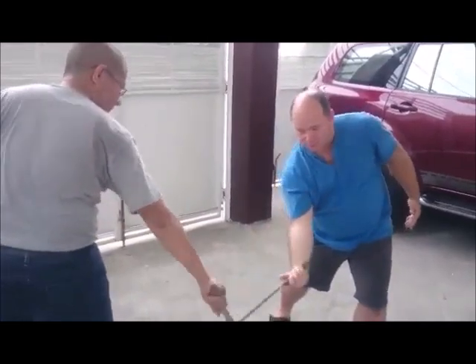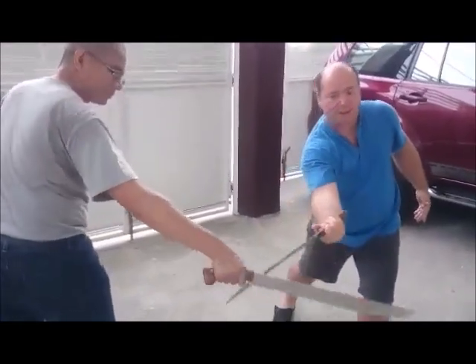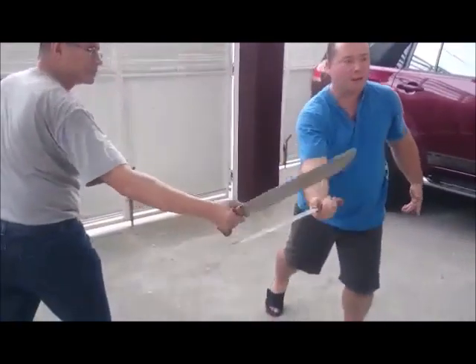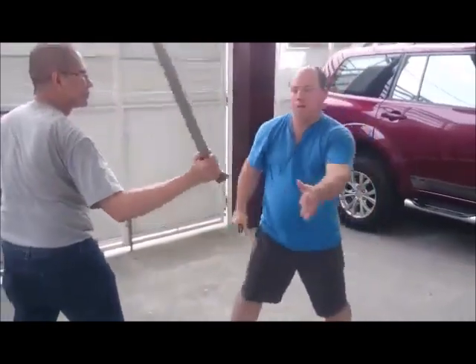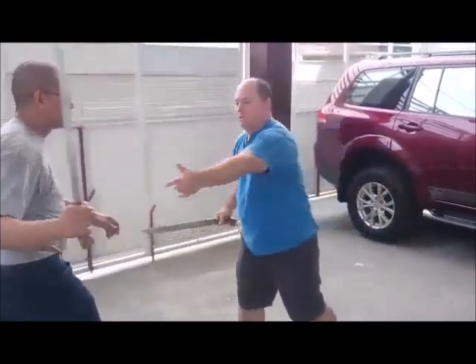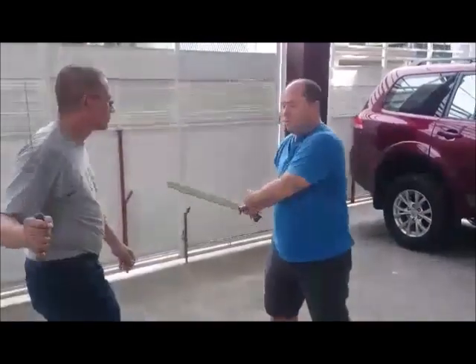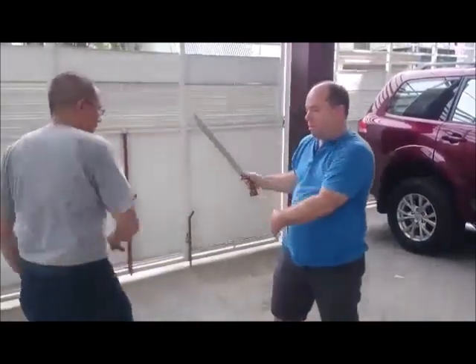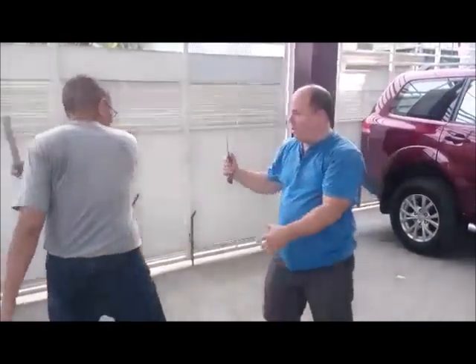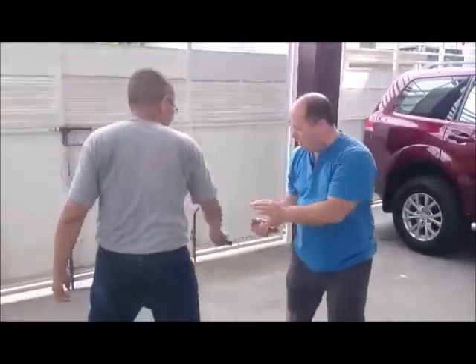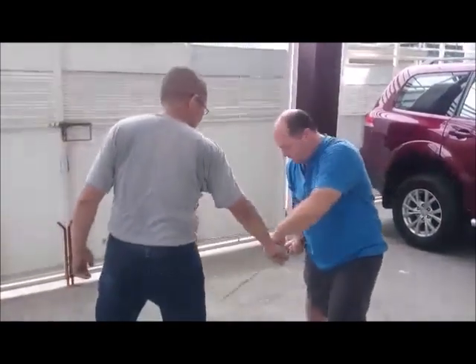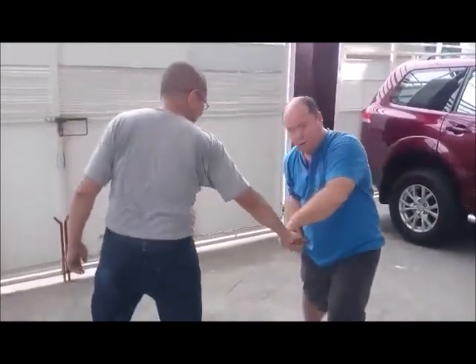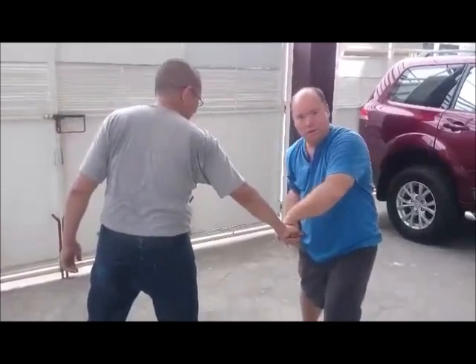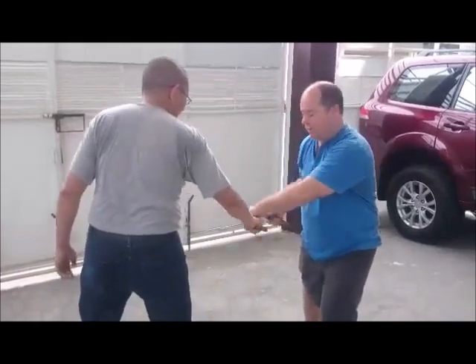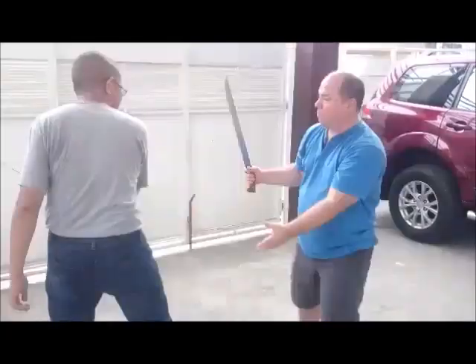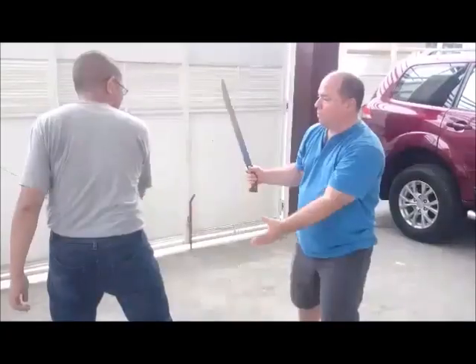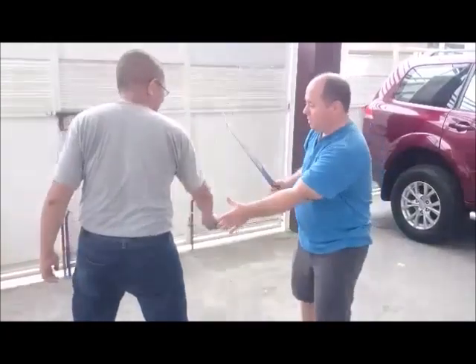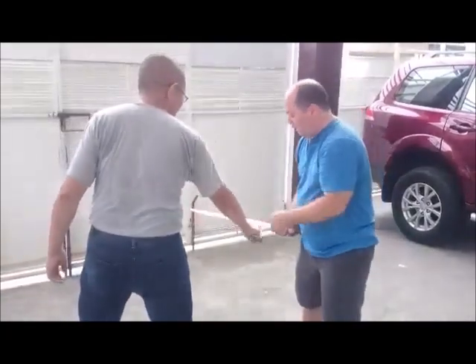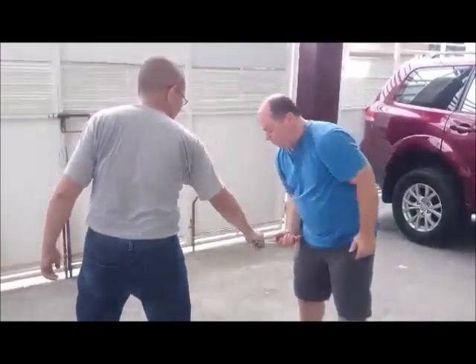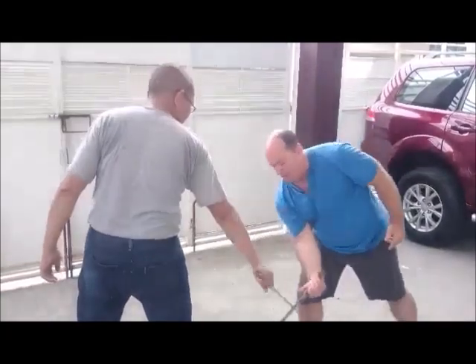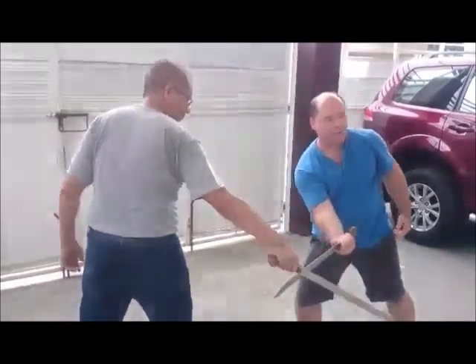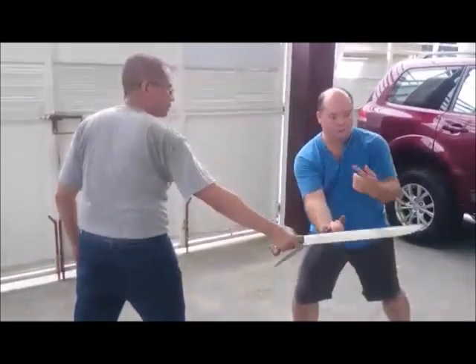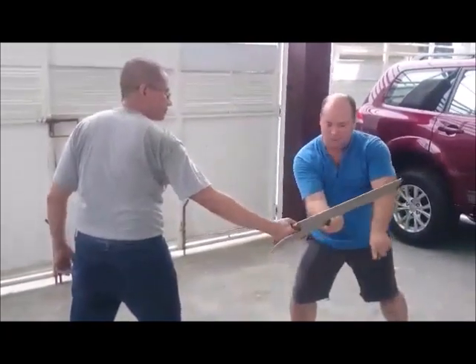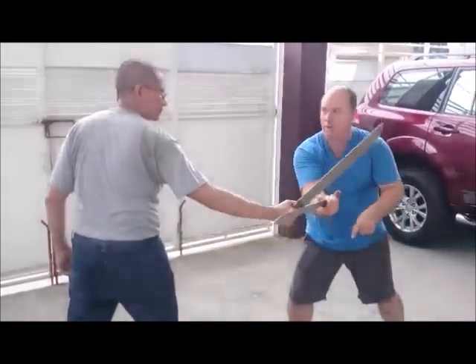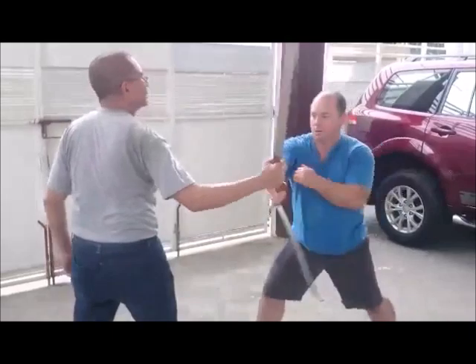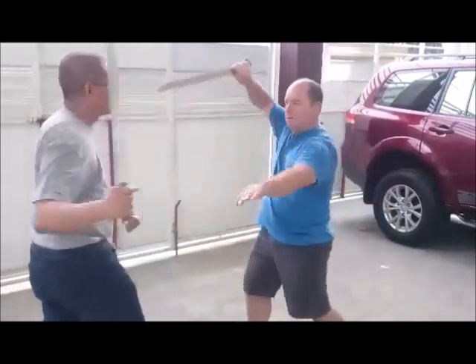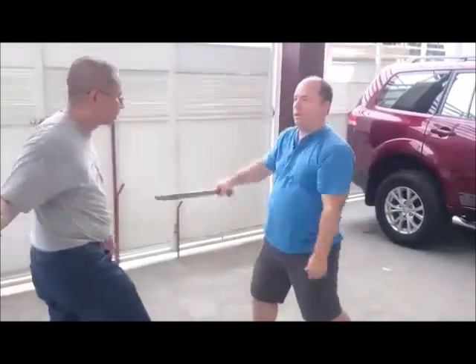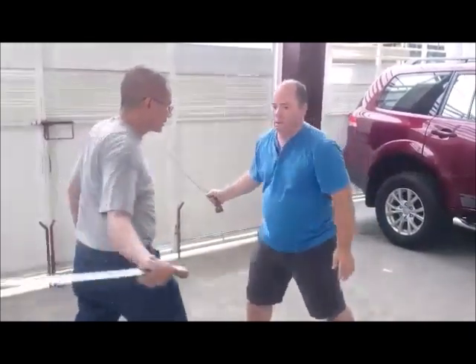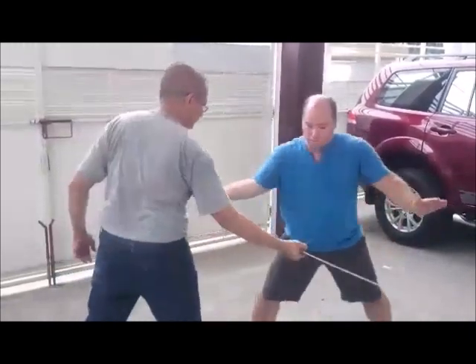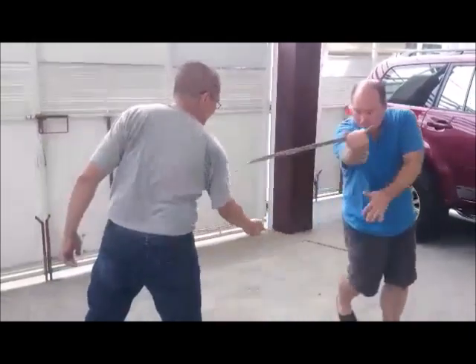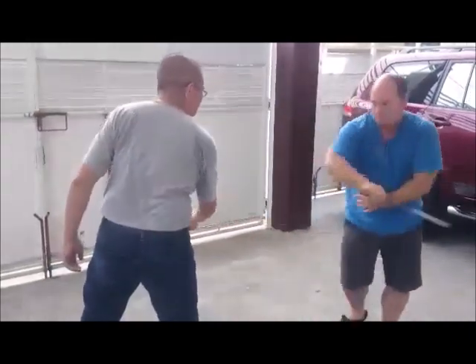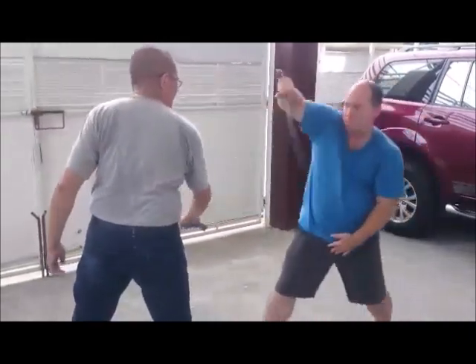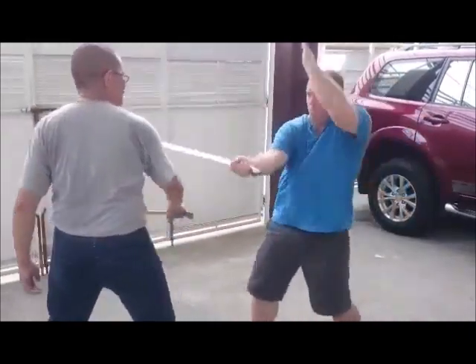I'm pressing down. If I just come across here it's still going to hit. So when he comes here, I have to press down so the tip goes out. See this one? Boom — and you see it.